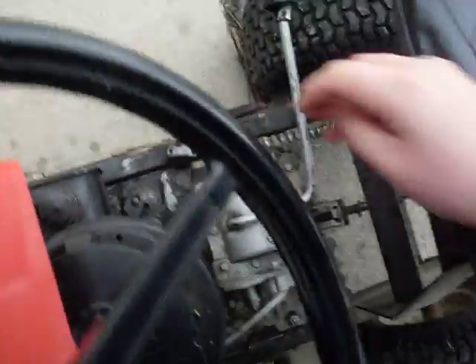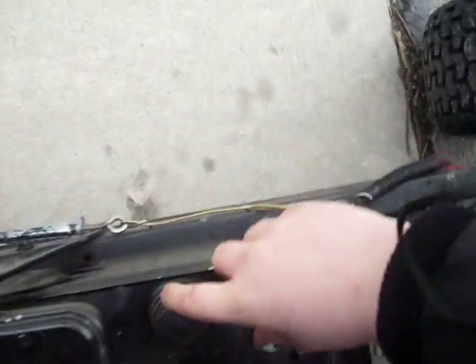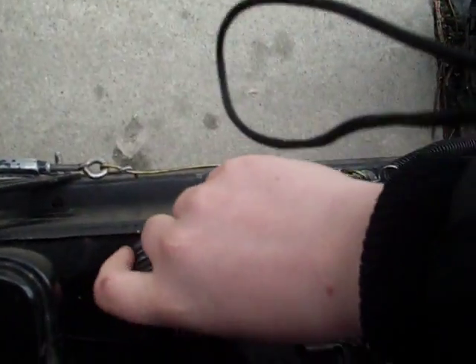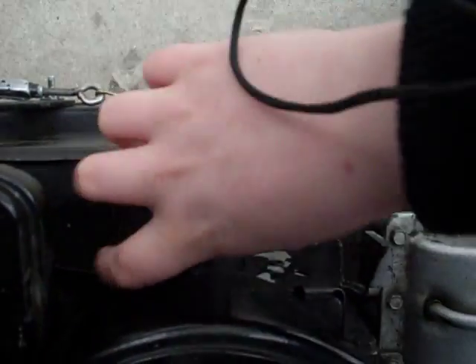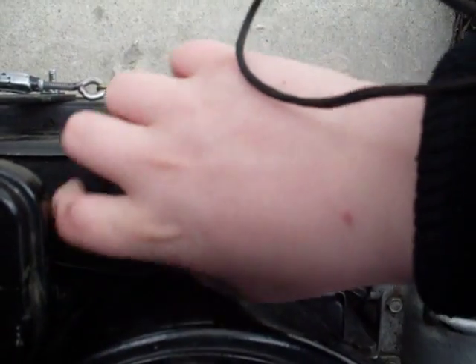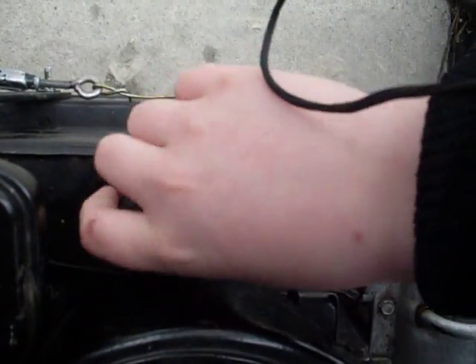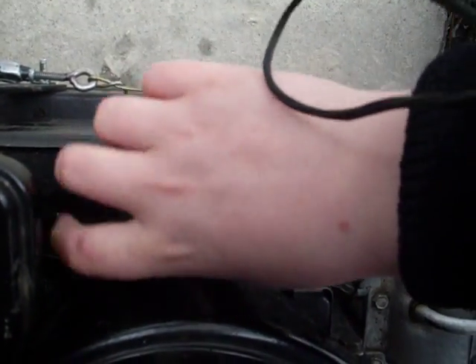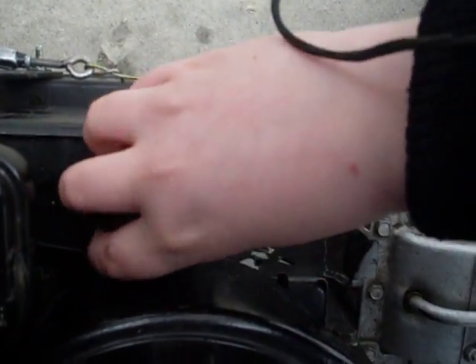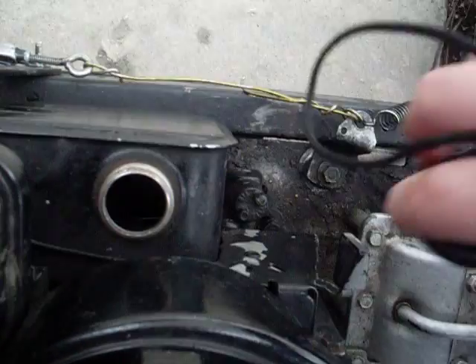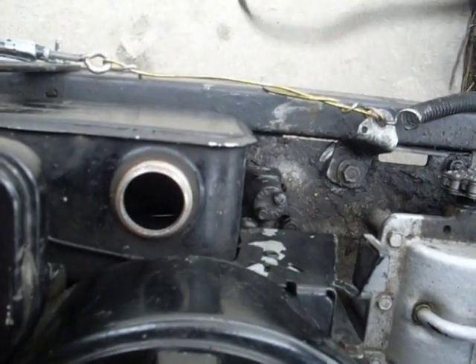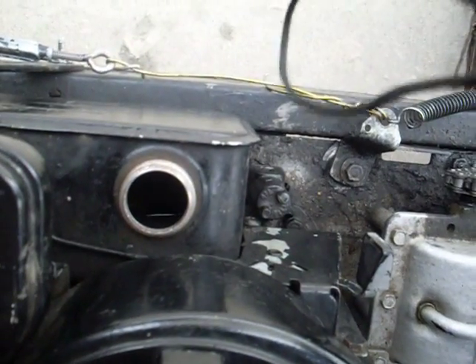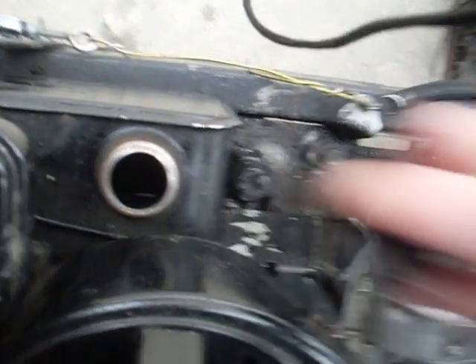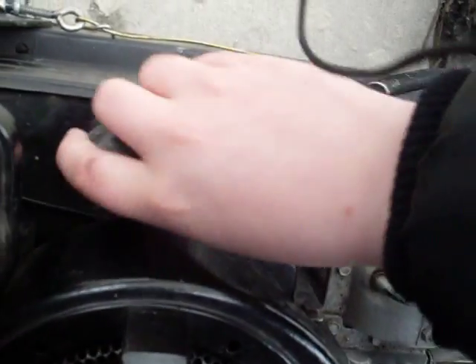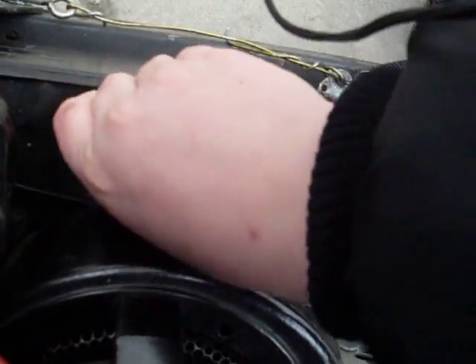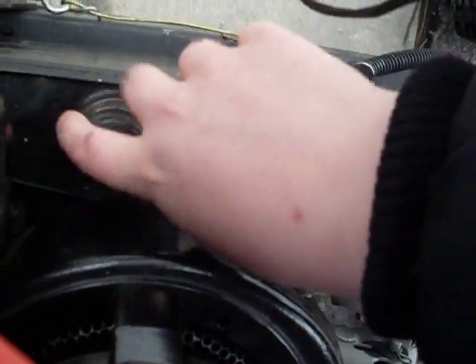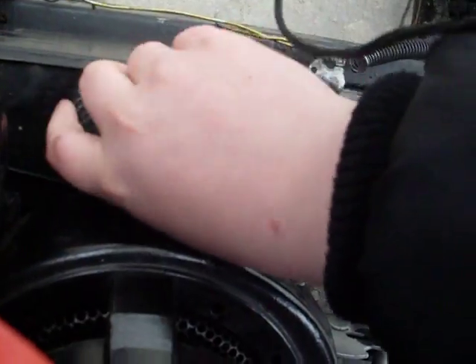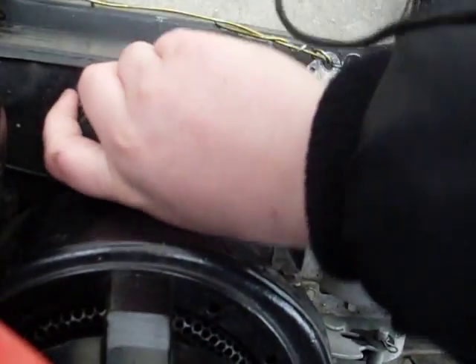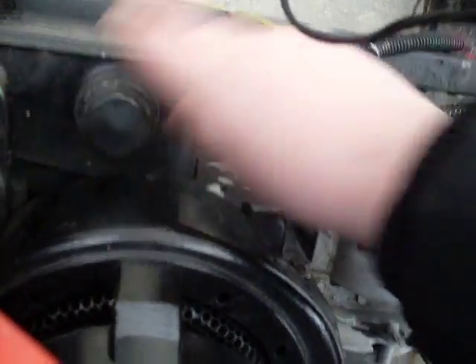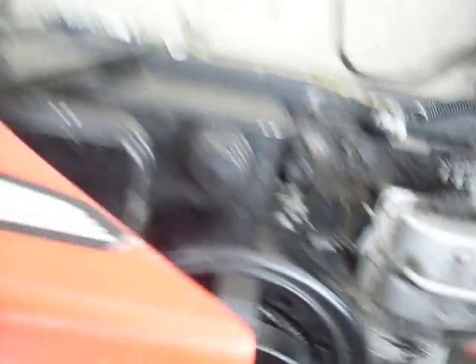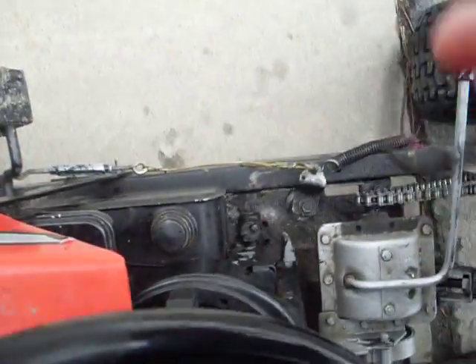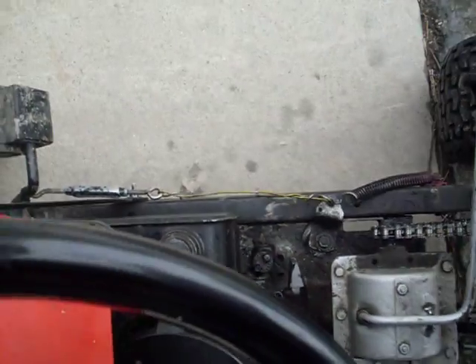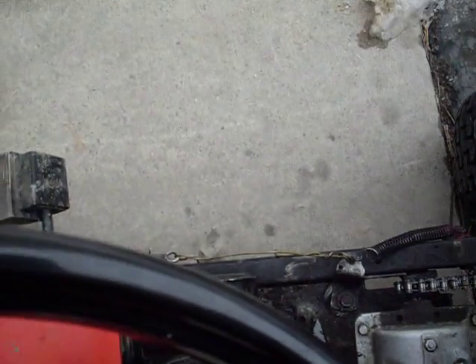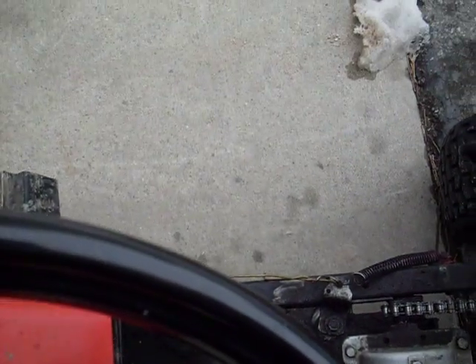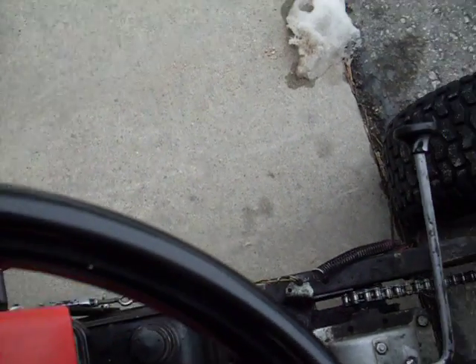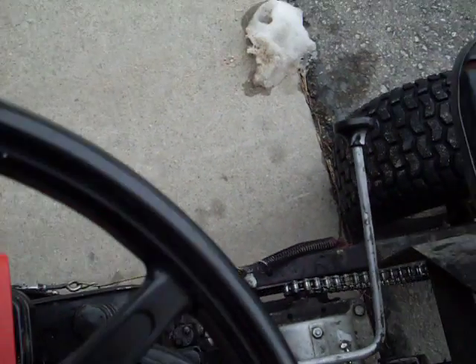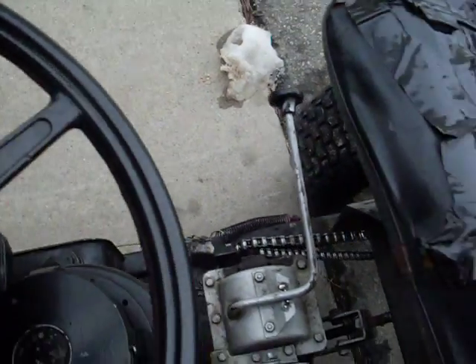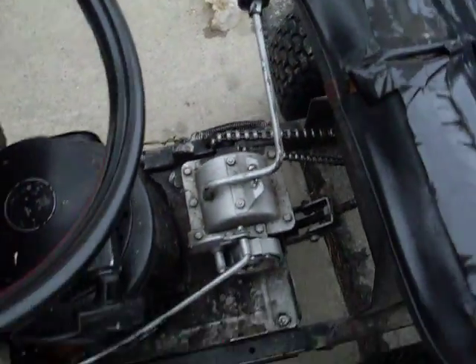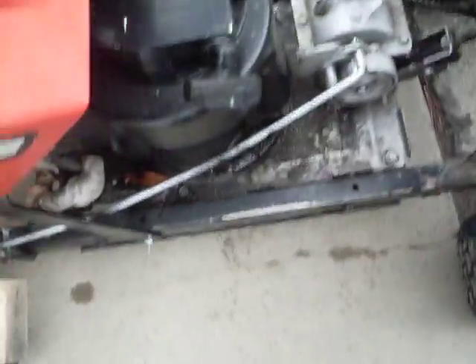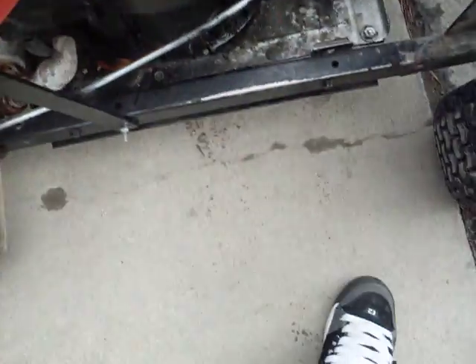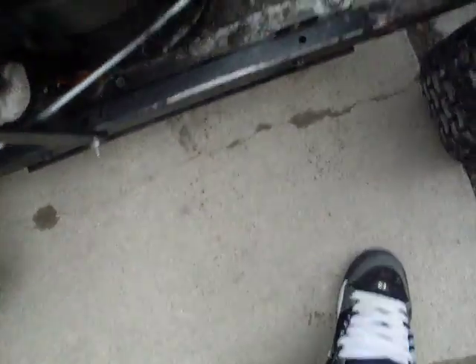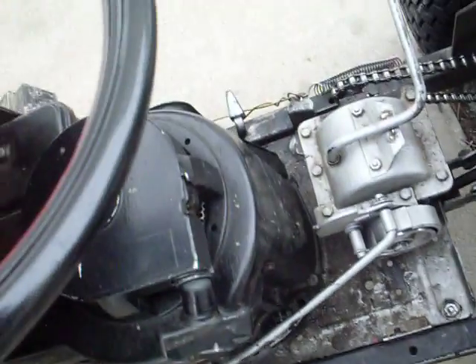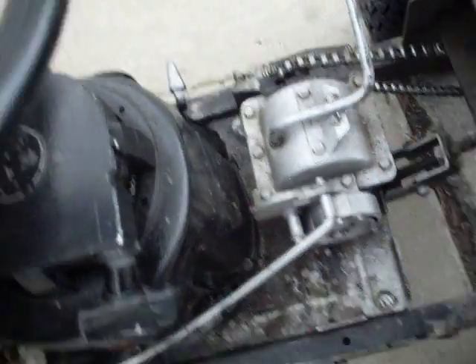Gas — not a lot. Hasn't been started in about a week. Full choke.